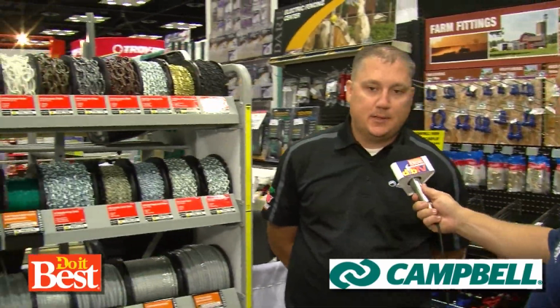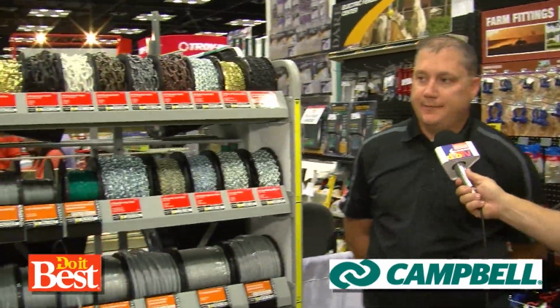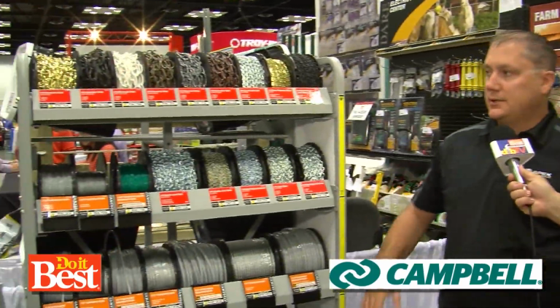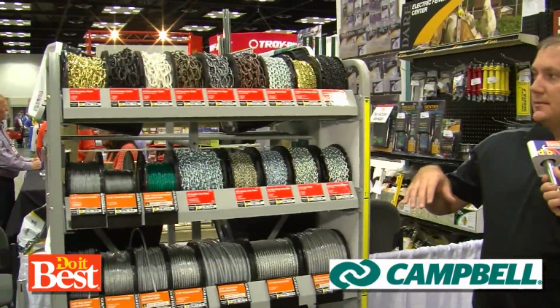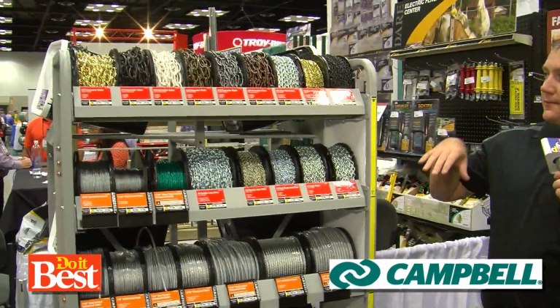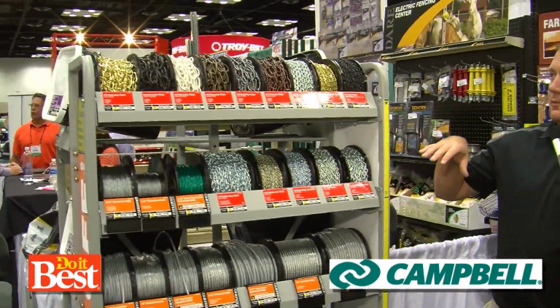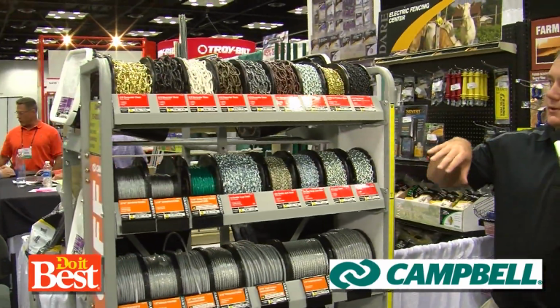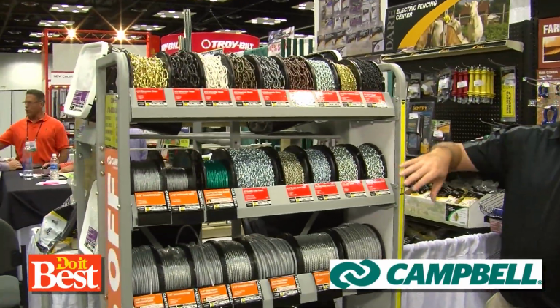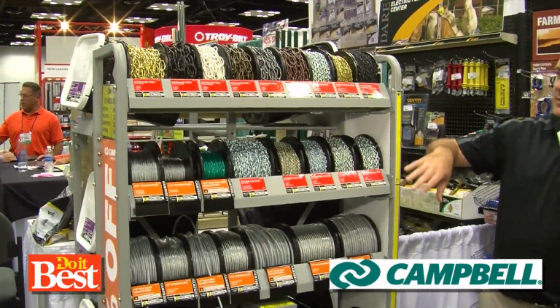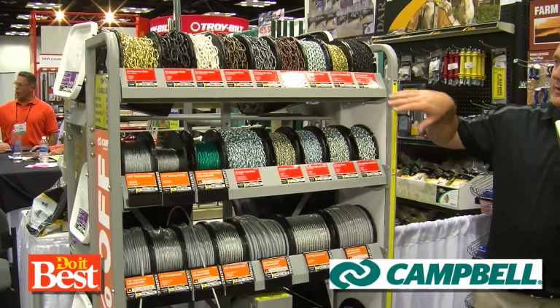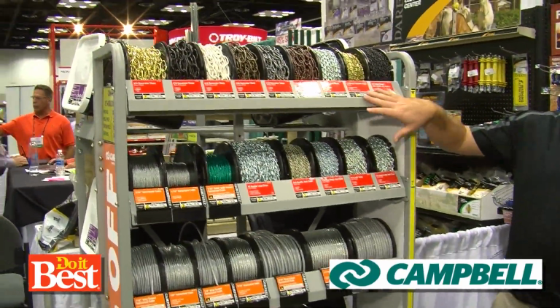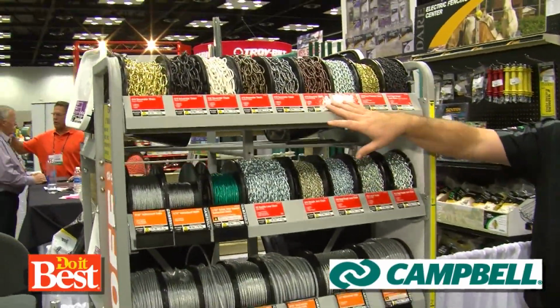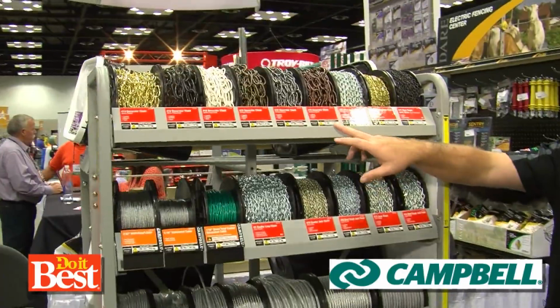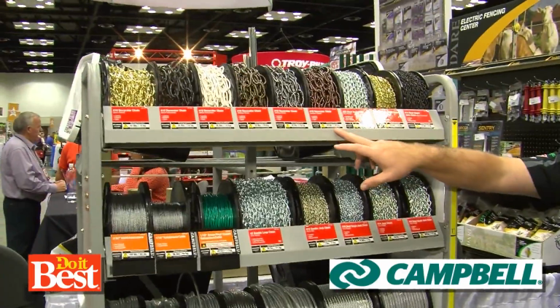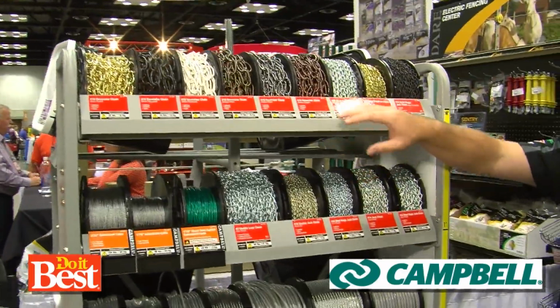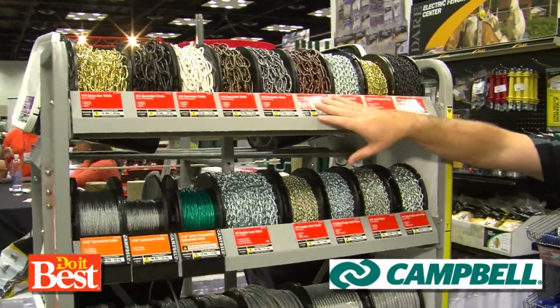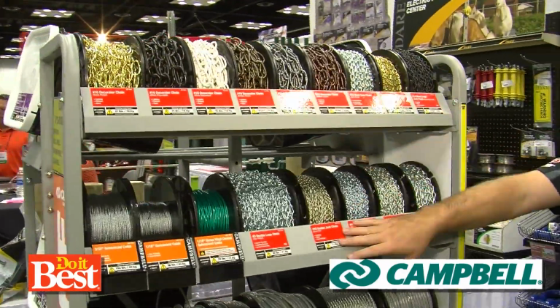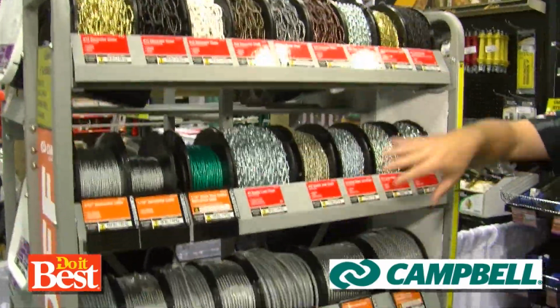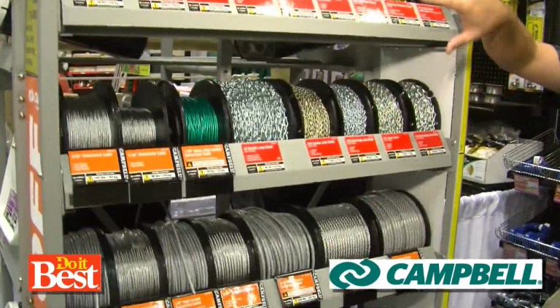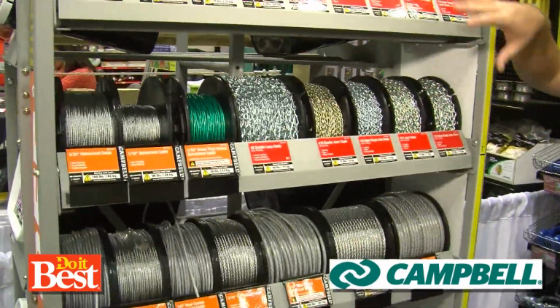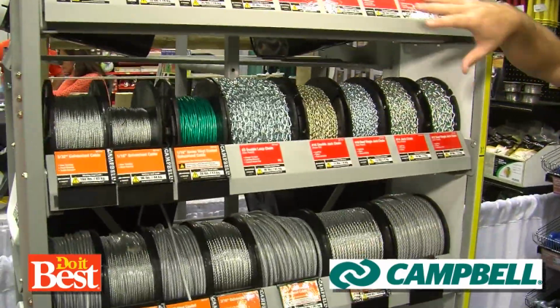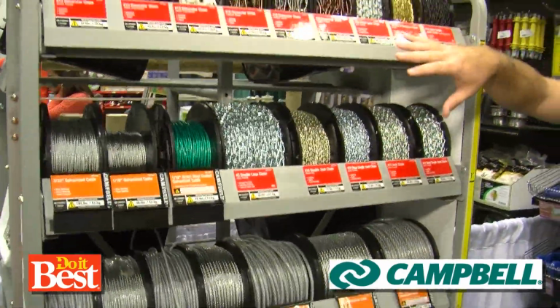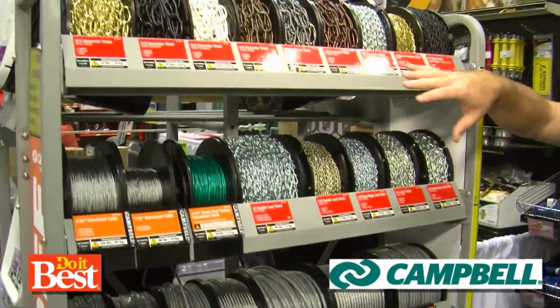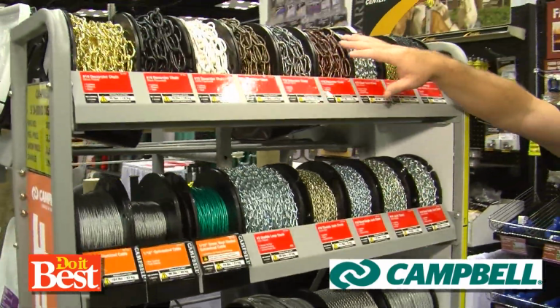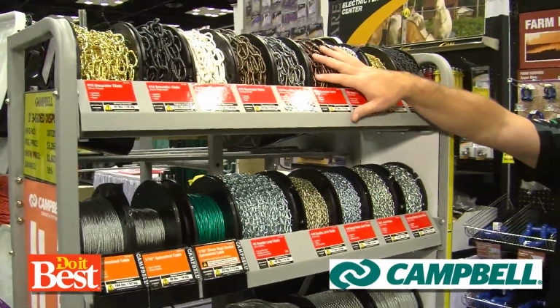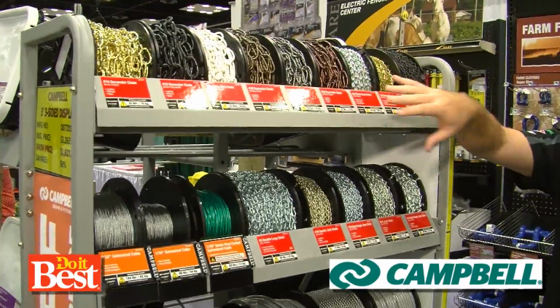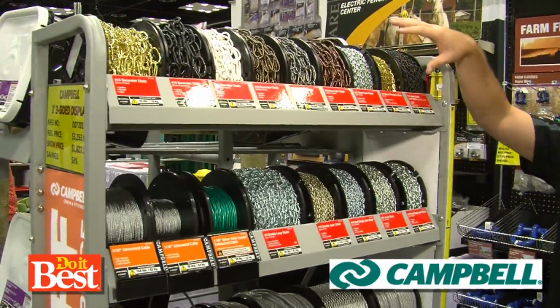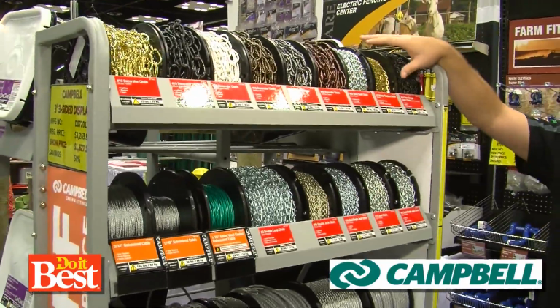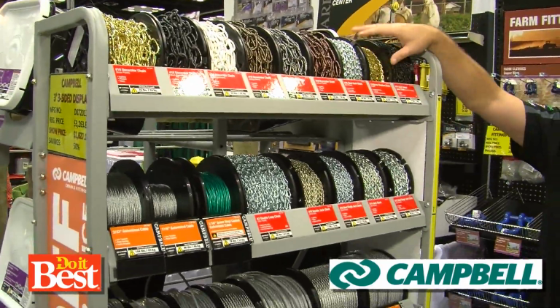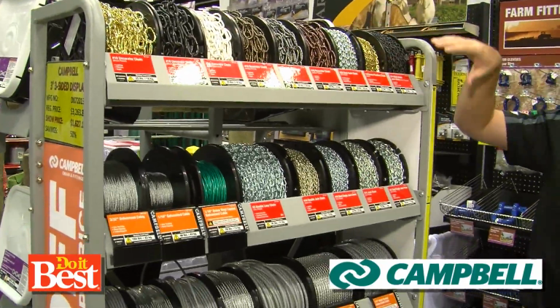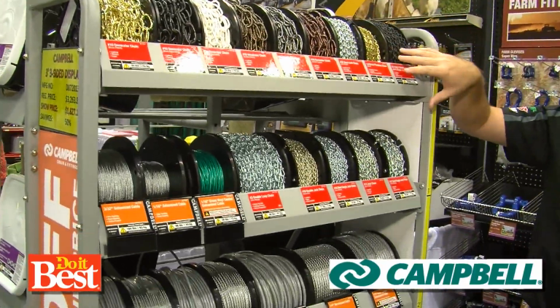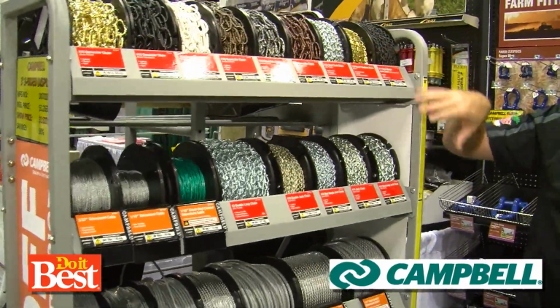Typically a chain customer is a first-time buyer, so what we've done is we've actually color-coded the working load. We have a lot of different options on this display — decorative chain up here, brass chains, single chains.